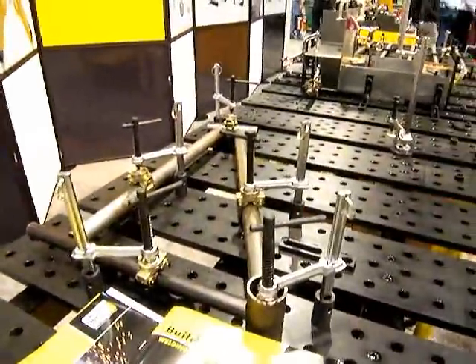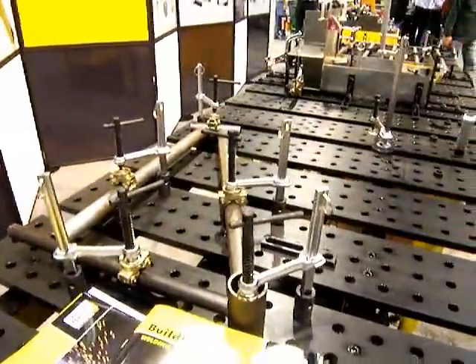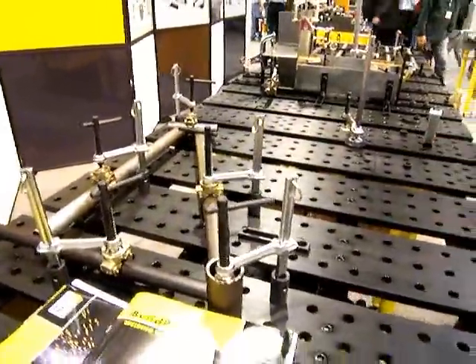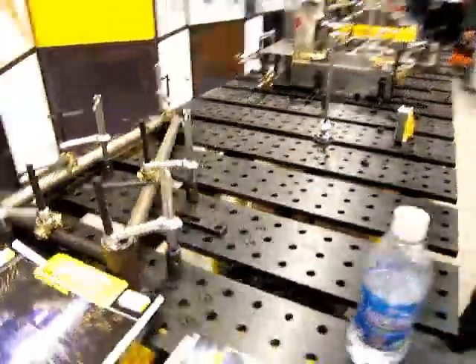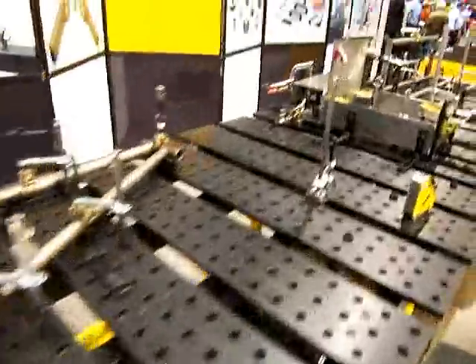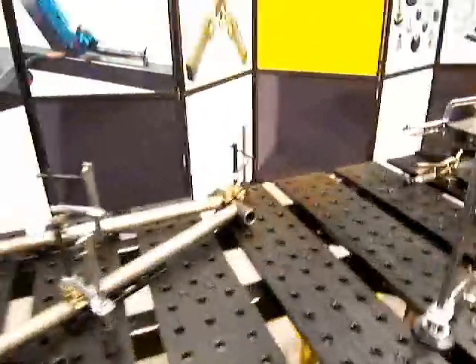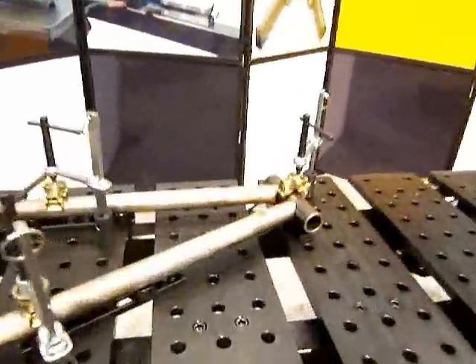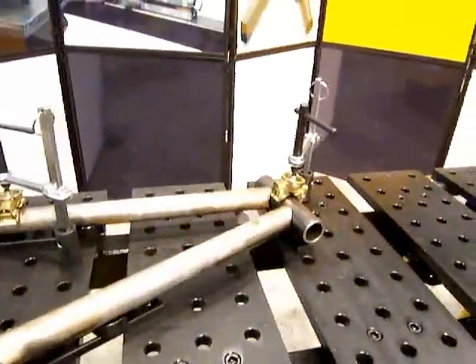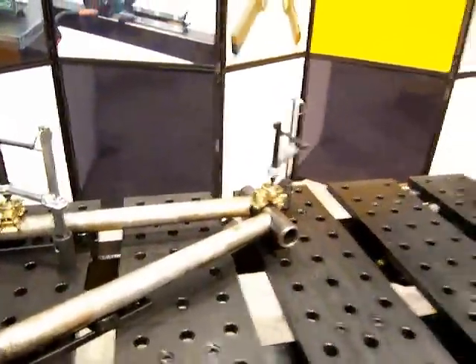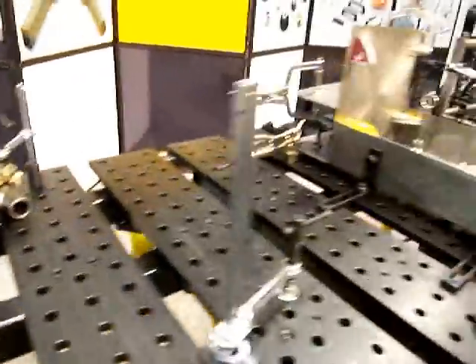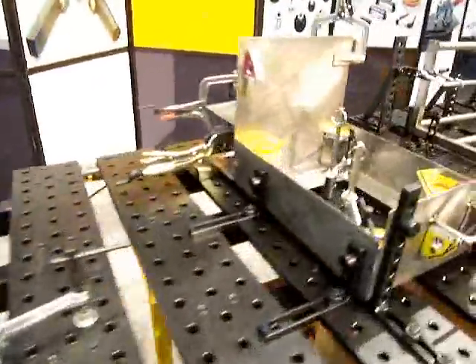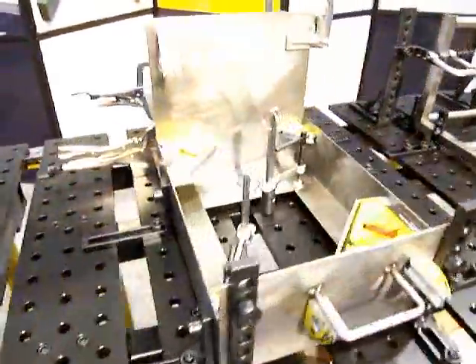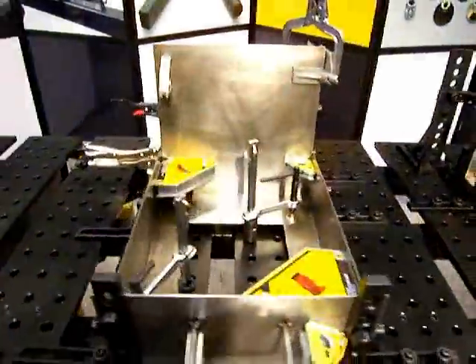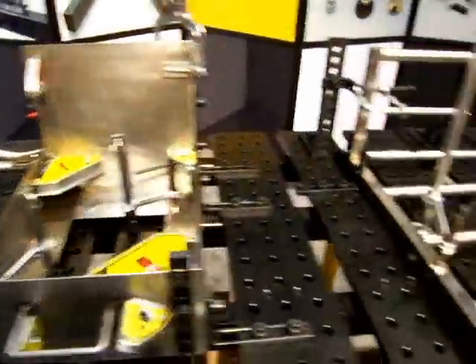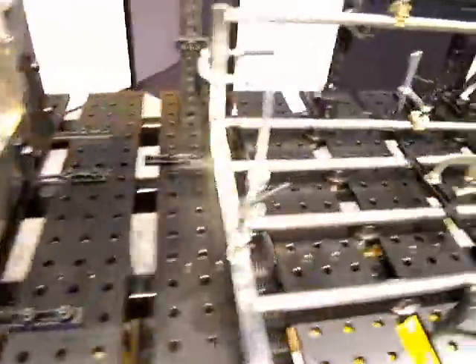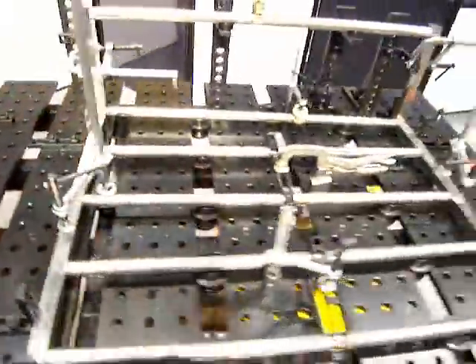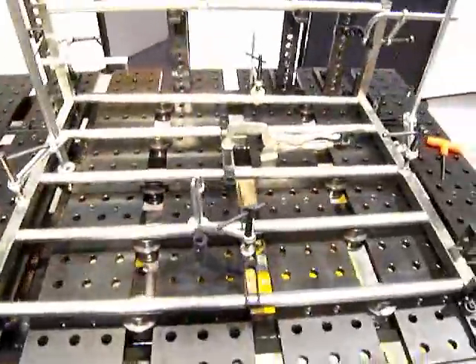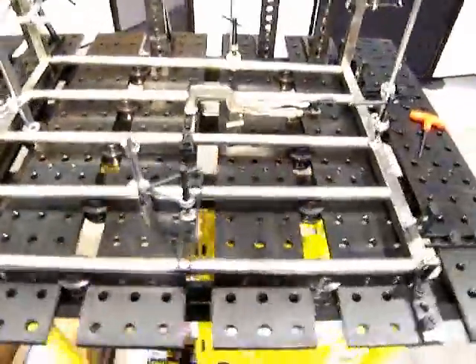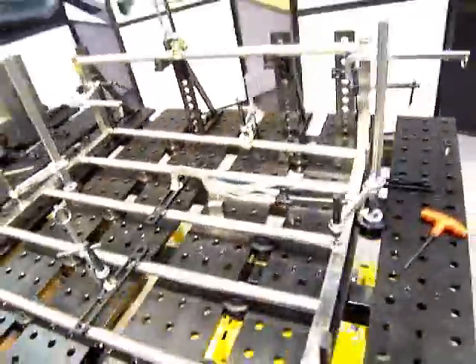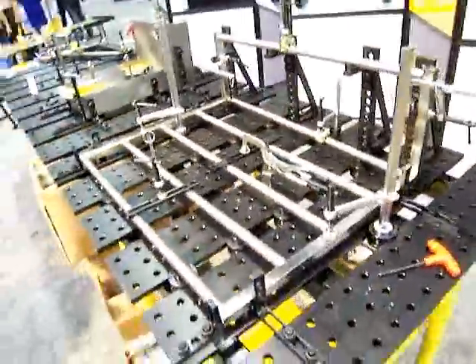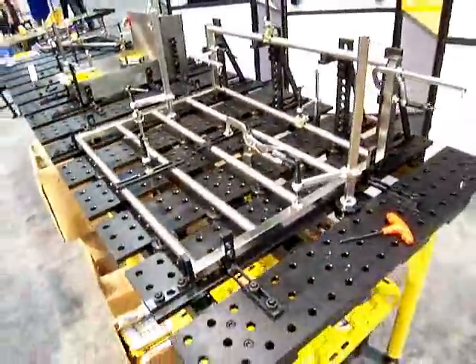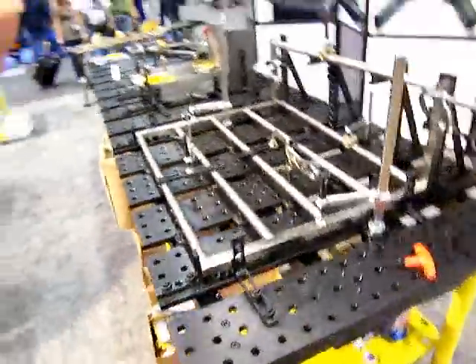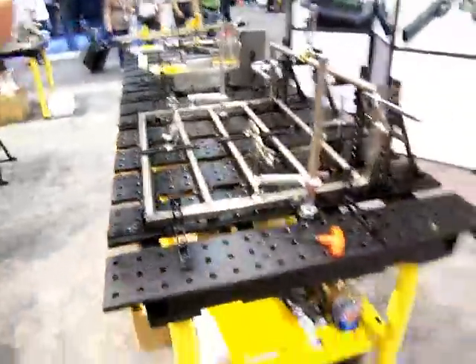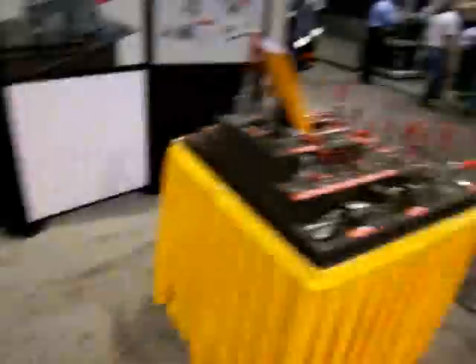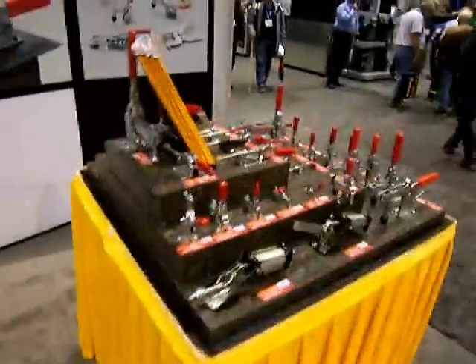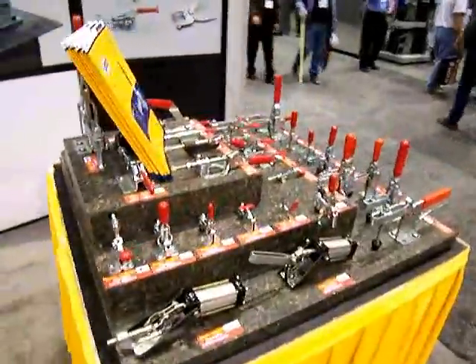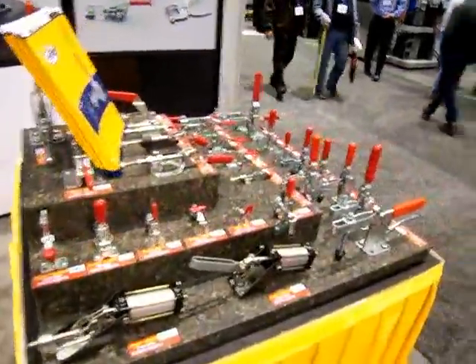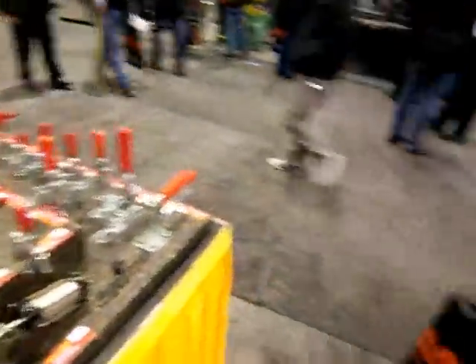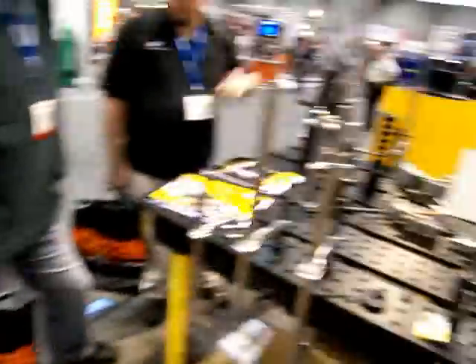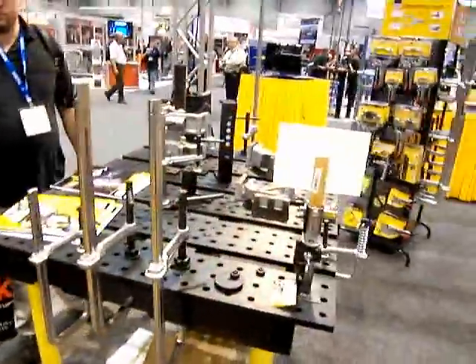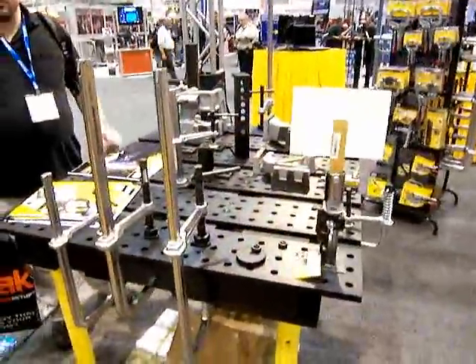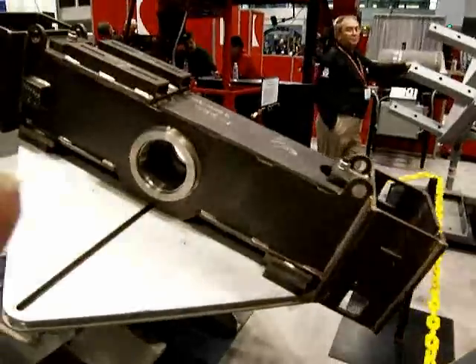Strong Hand Tools had a huge display with all kinds of clamping devices — very impressive — for sheet metal and tubular frame fabrication. Toggle clamps, very useful.